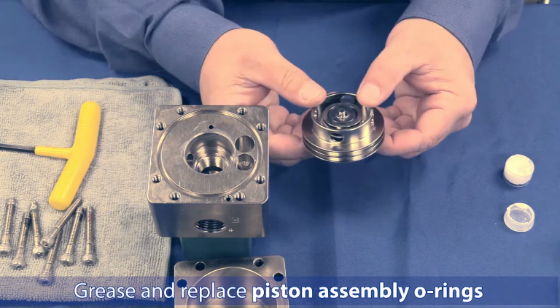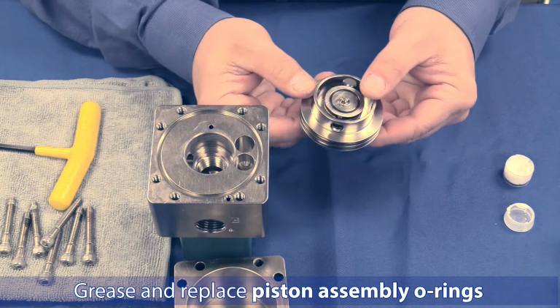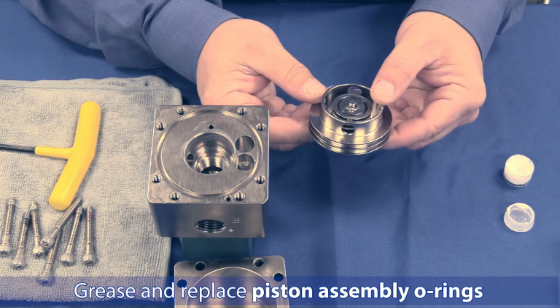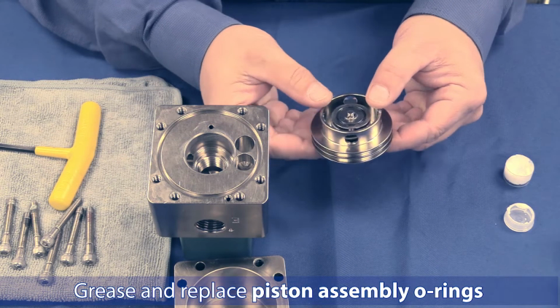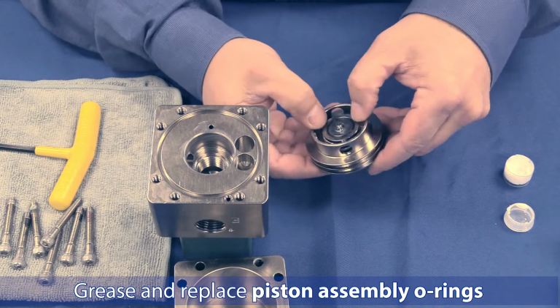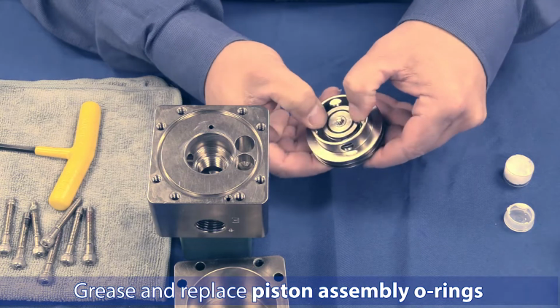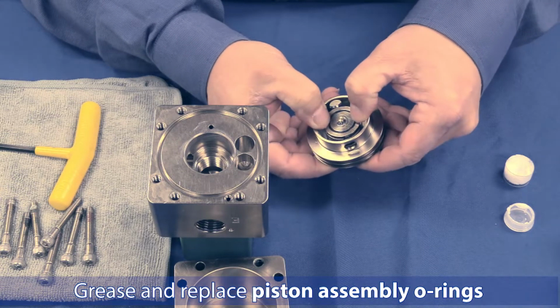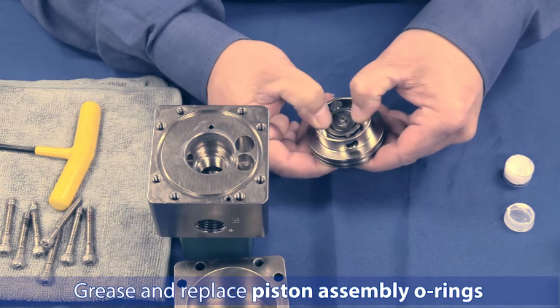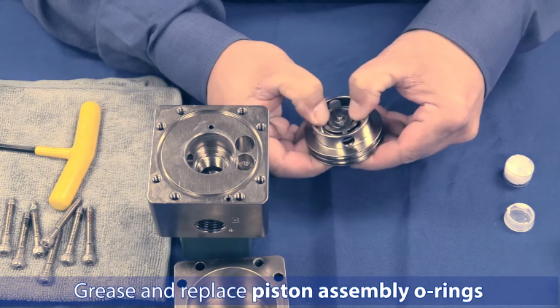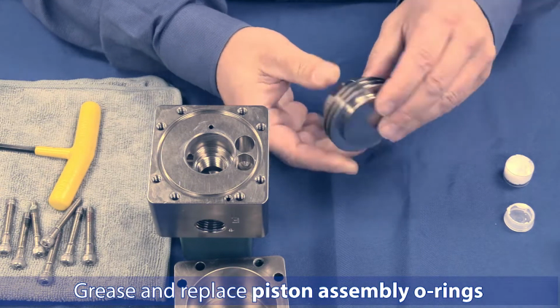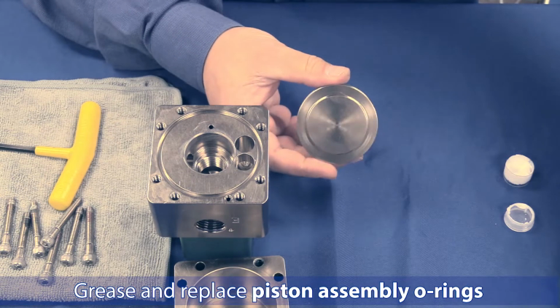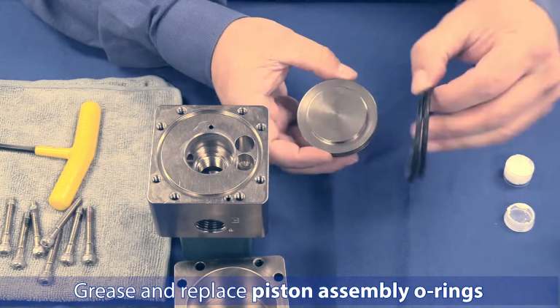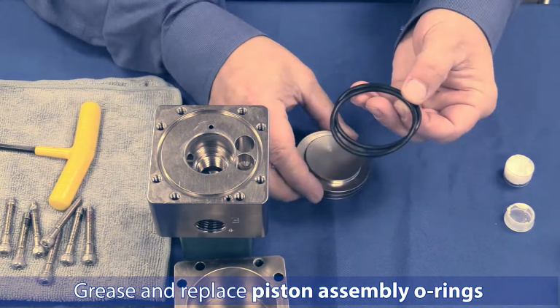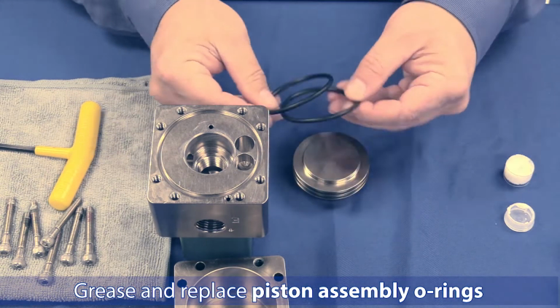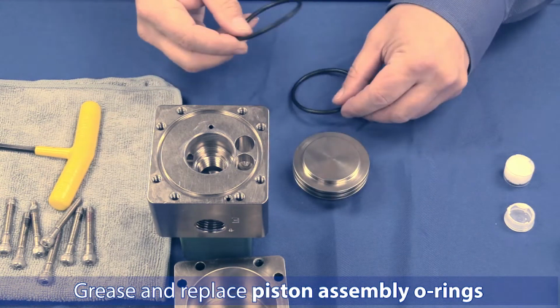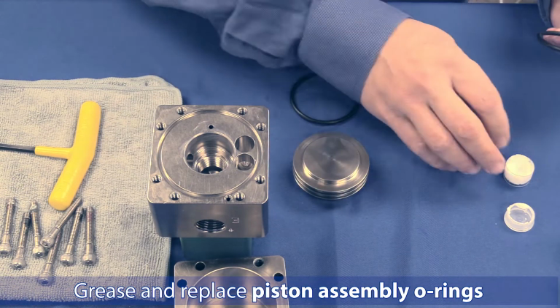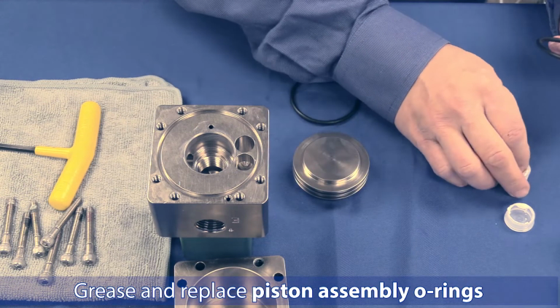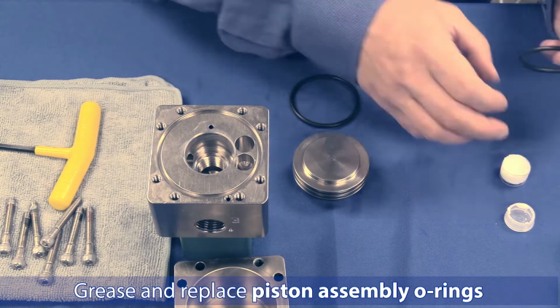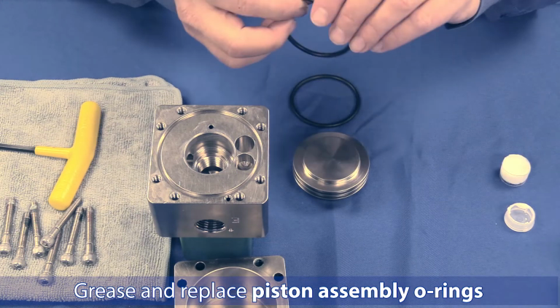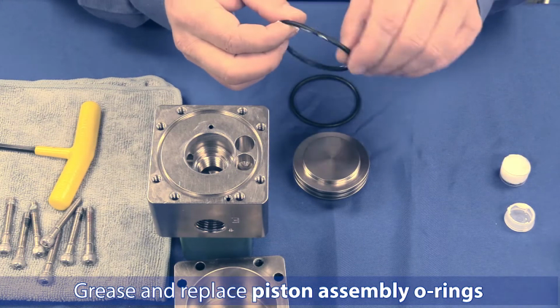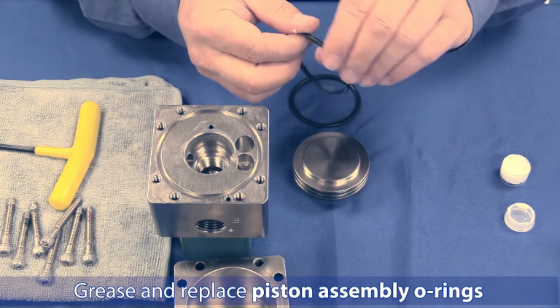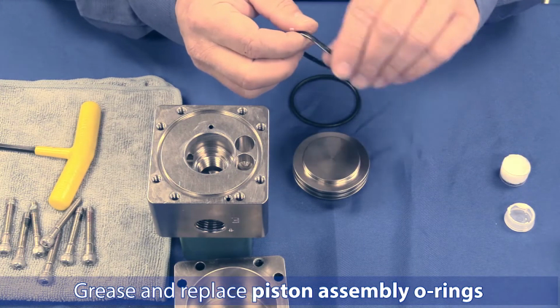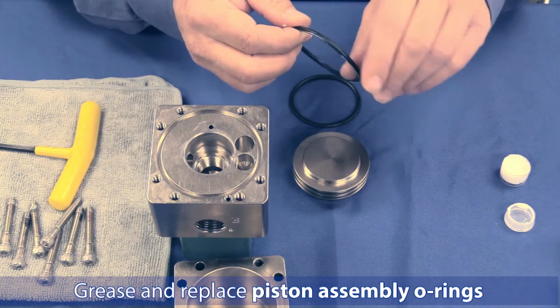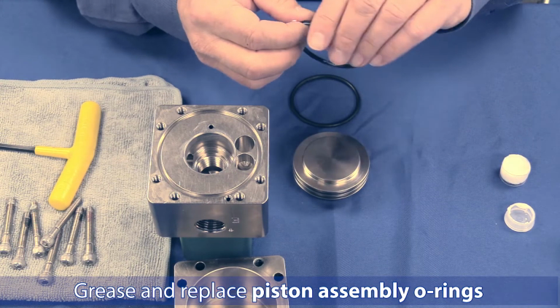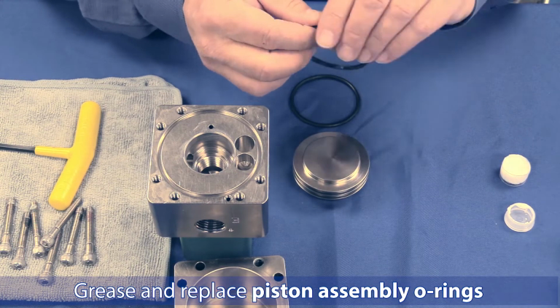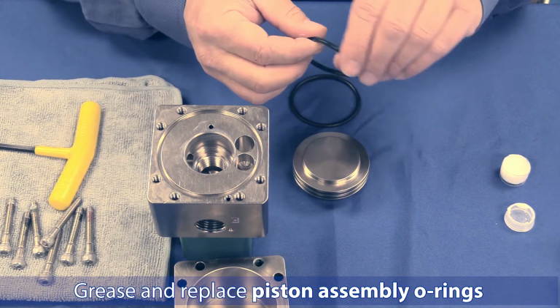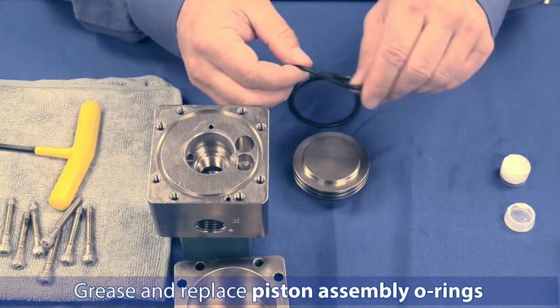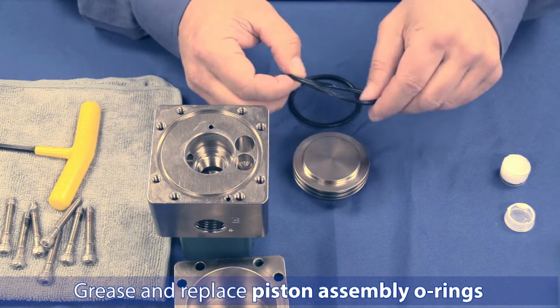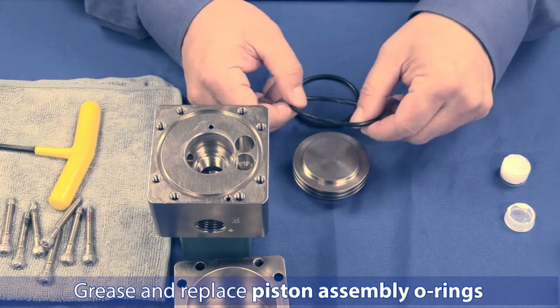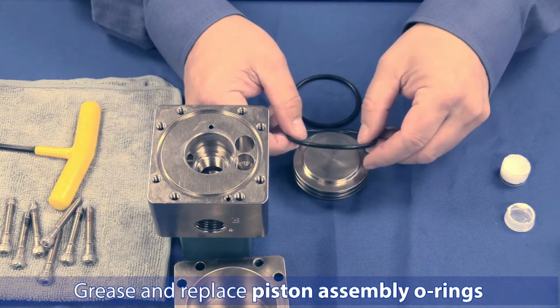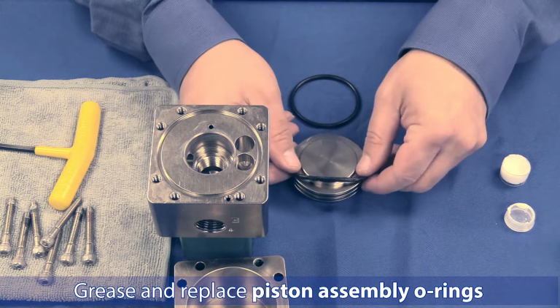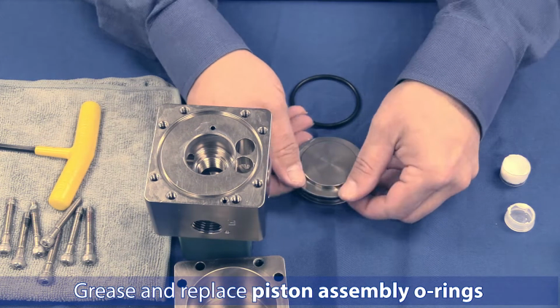Notice the exhaust valve has been pre-installed into the piston. Apply grease evenly to both of your piston o-rings, then install them onto the piston.